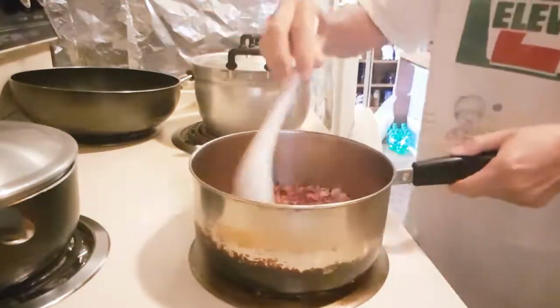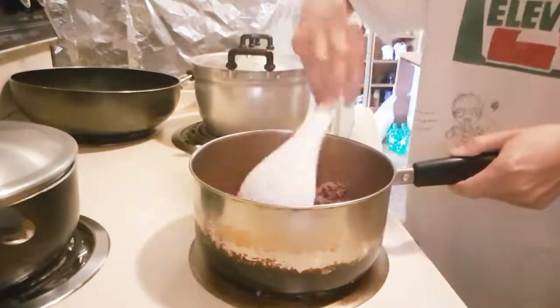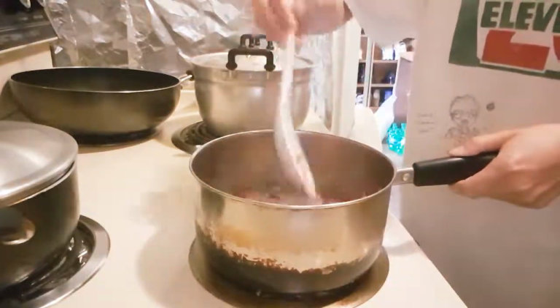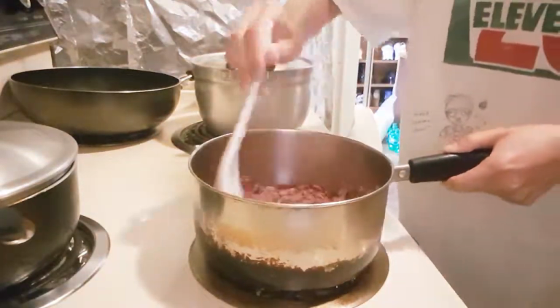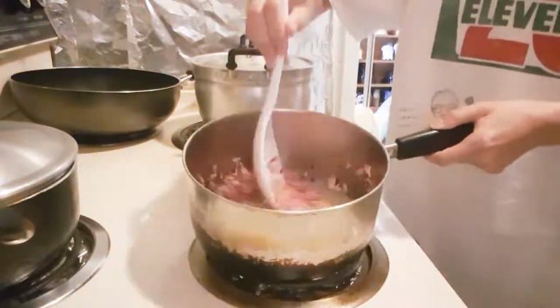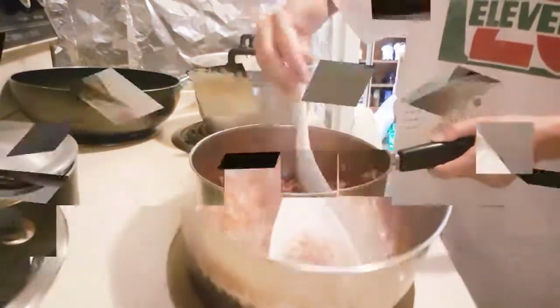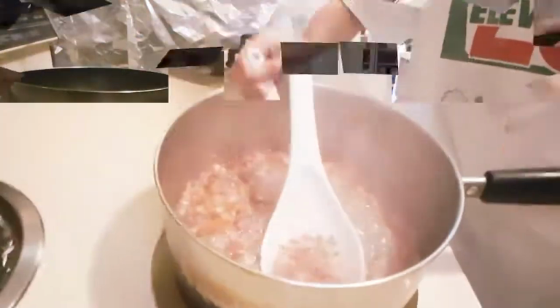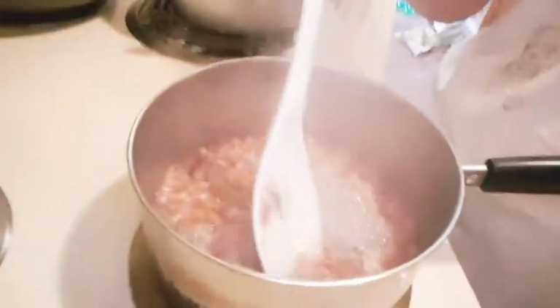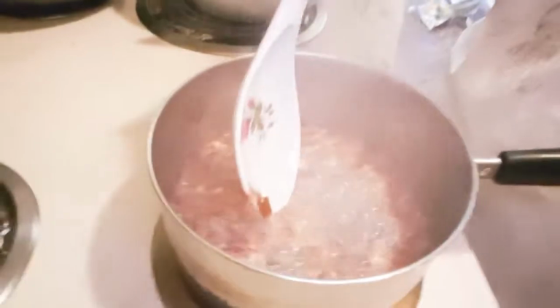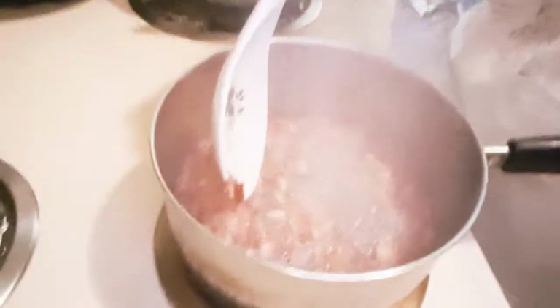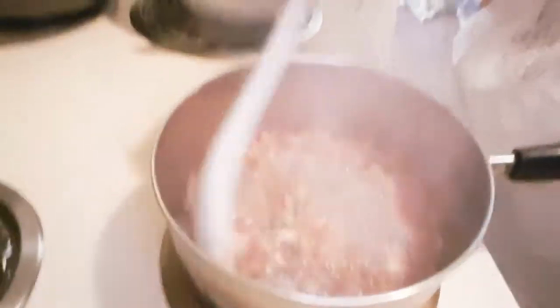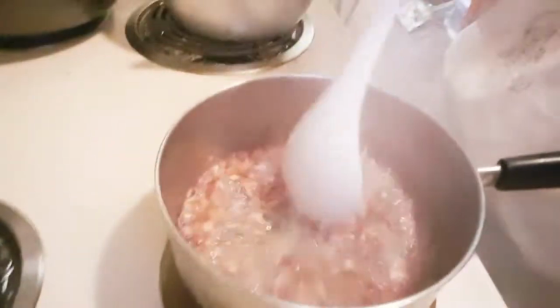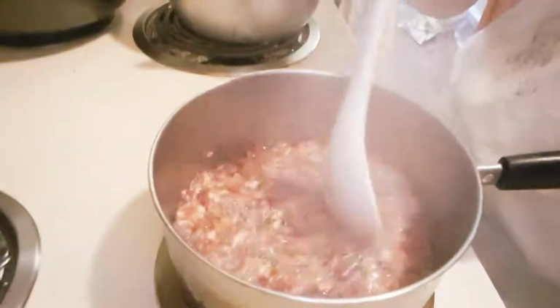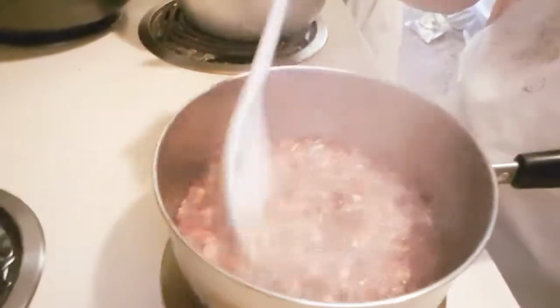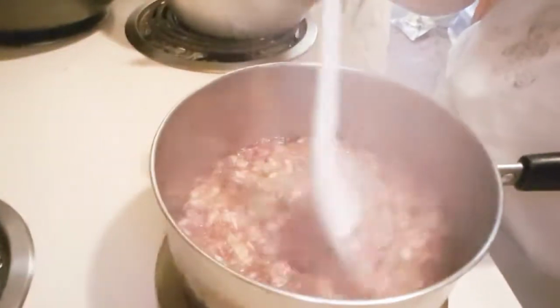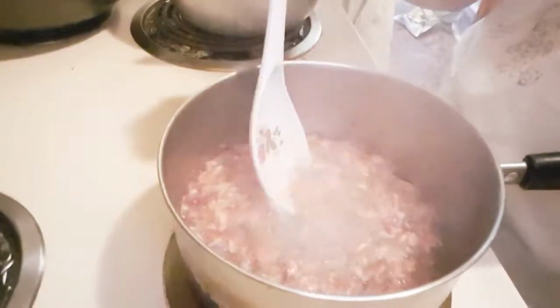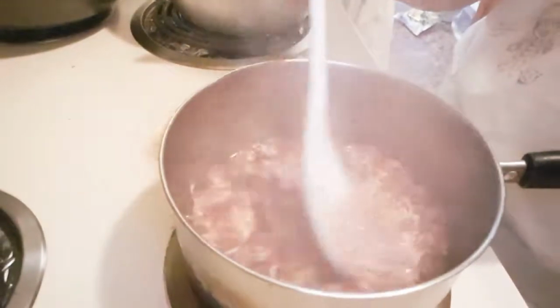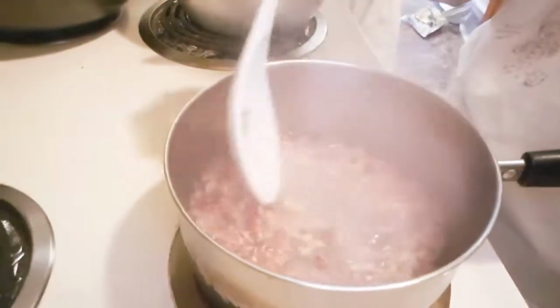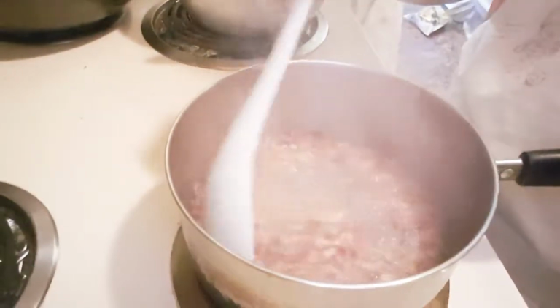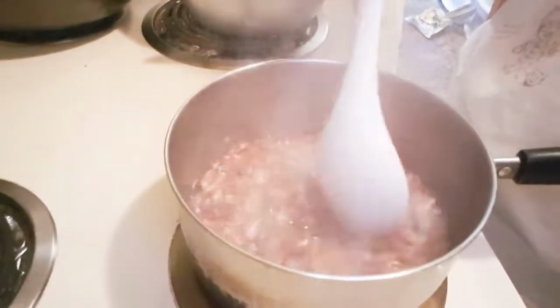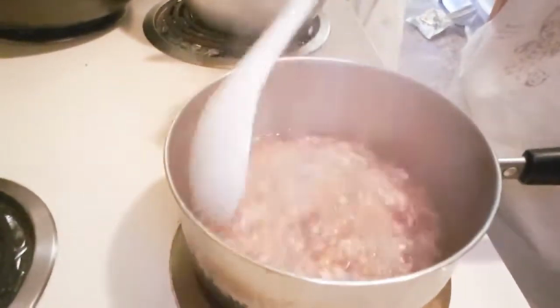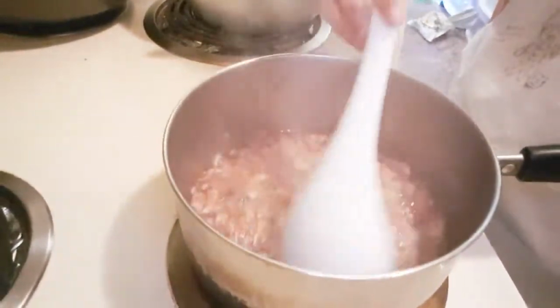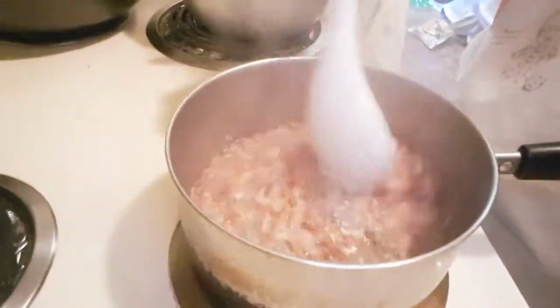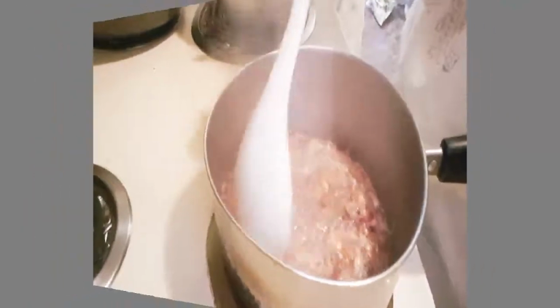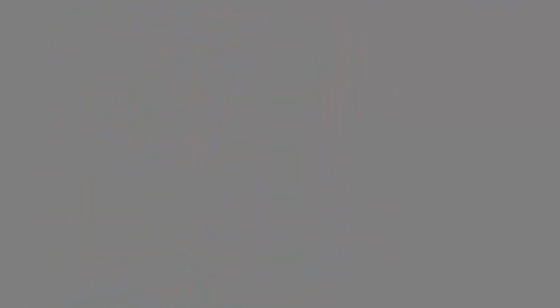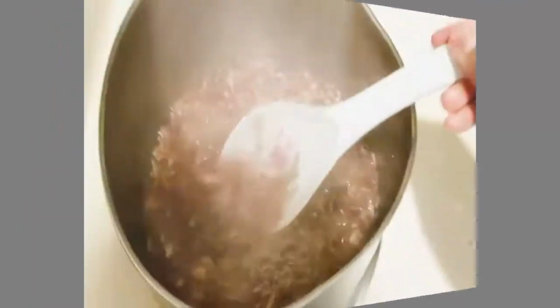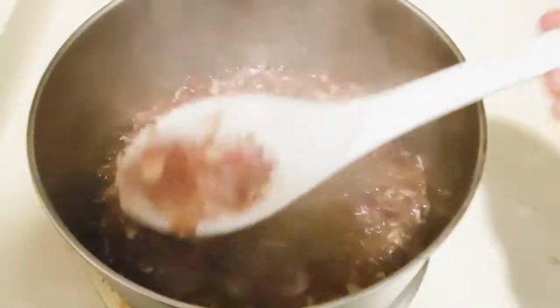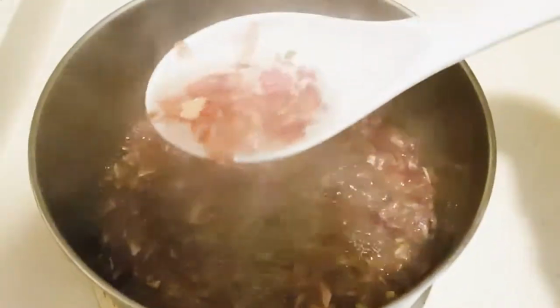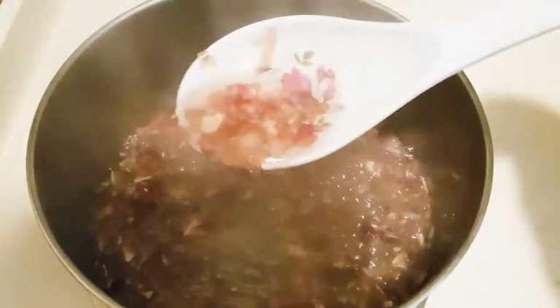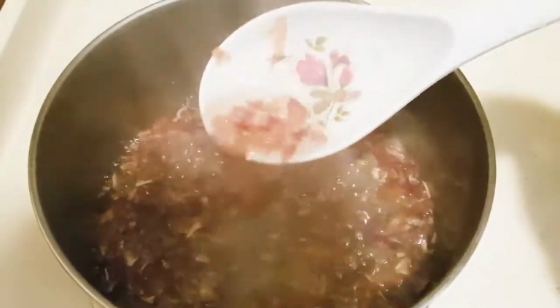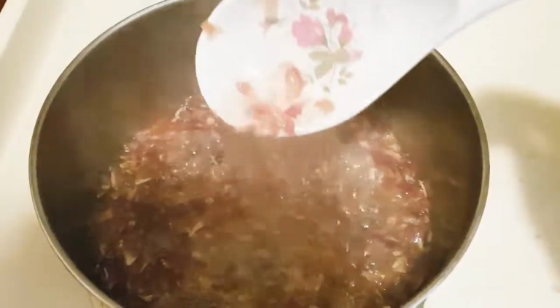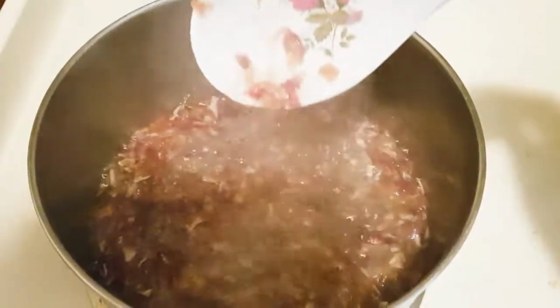Mix it around. When it starts to boil, leave it for about 5 minutes and drop the heat. This is what it looks like after 5 minutes.